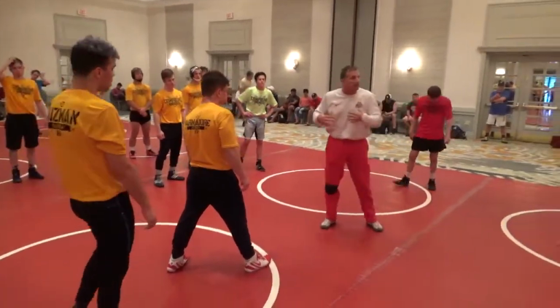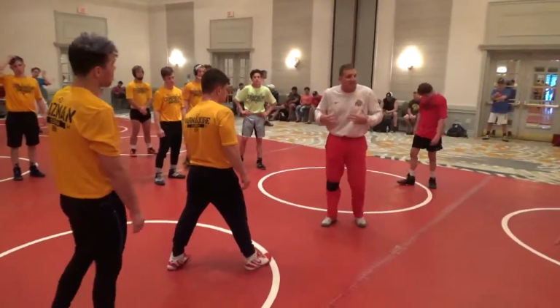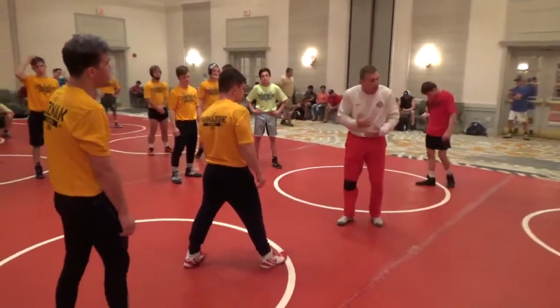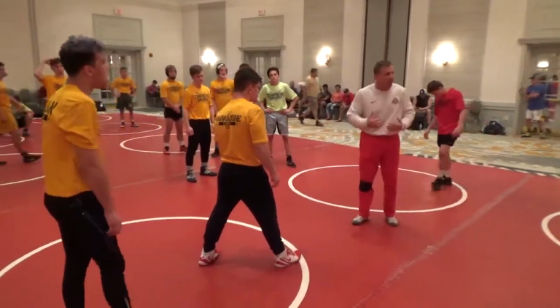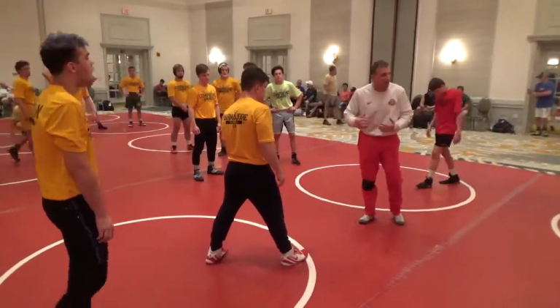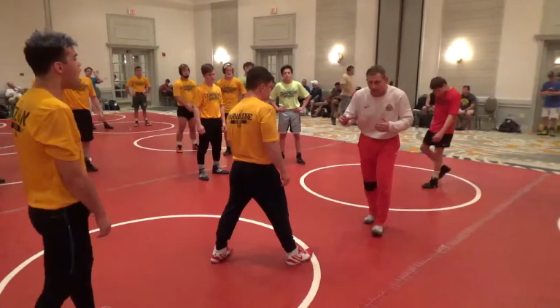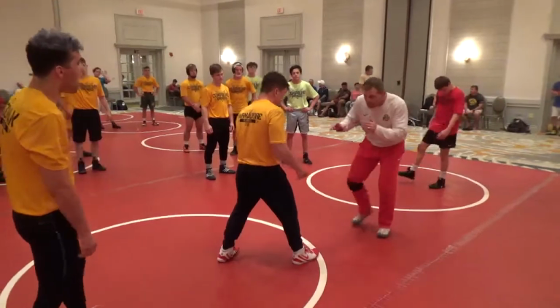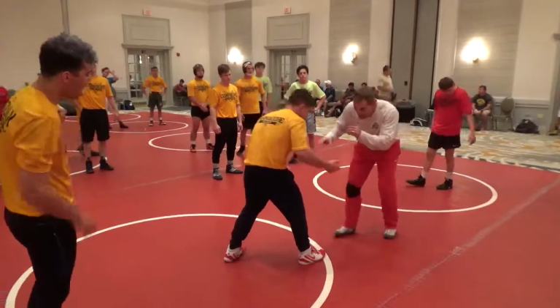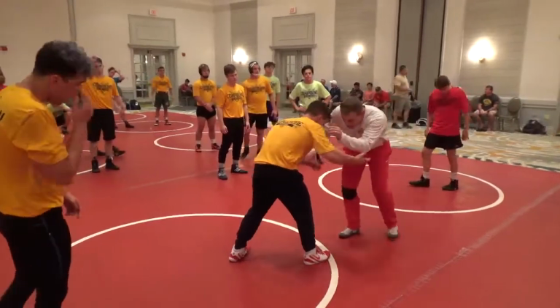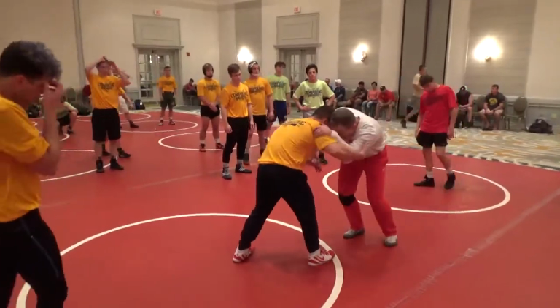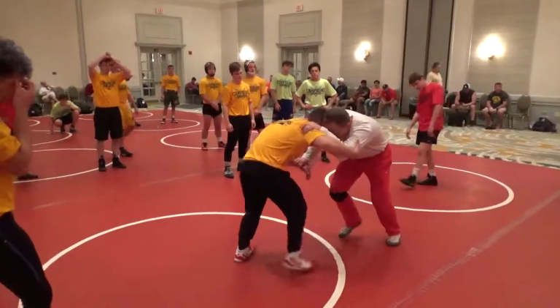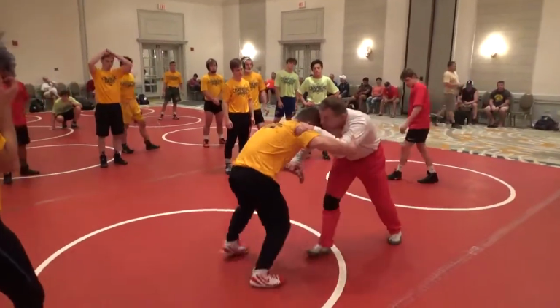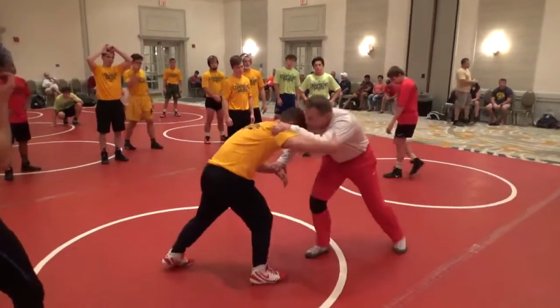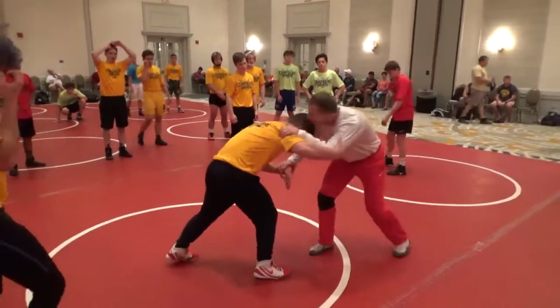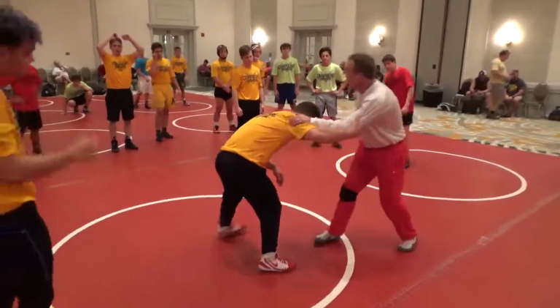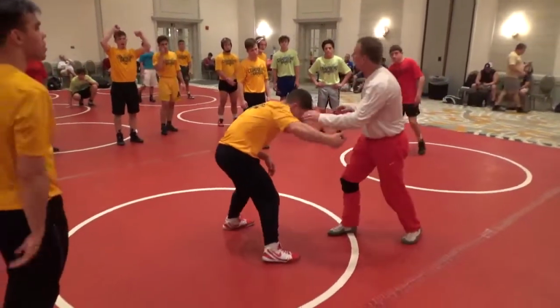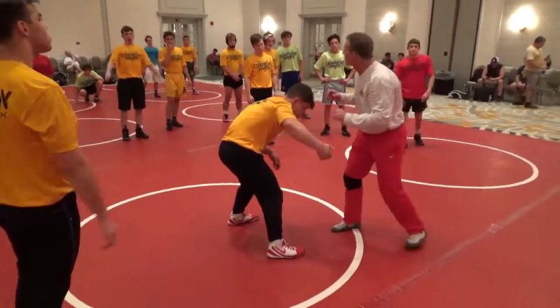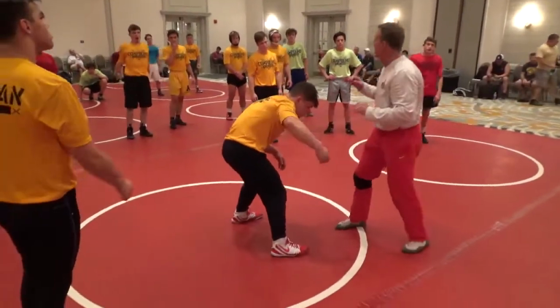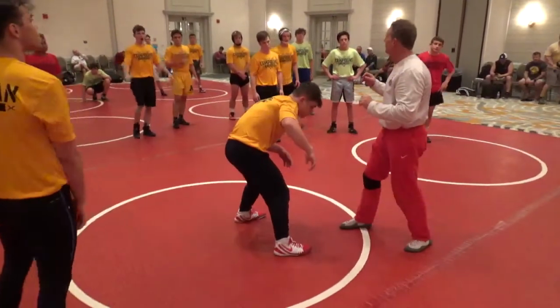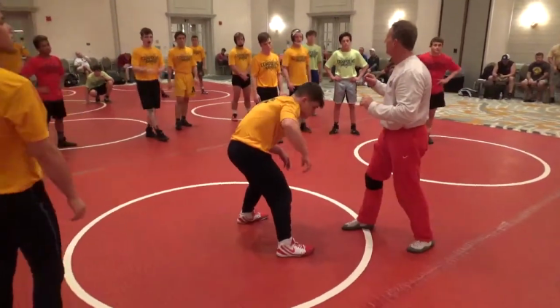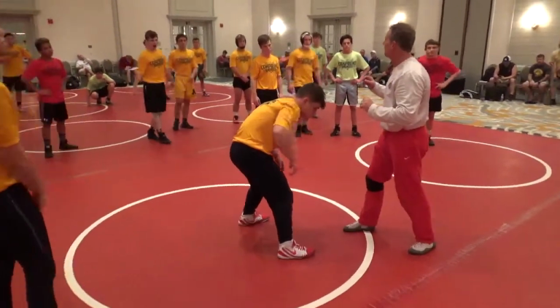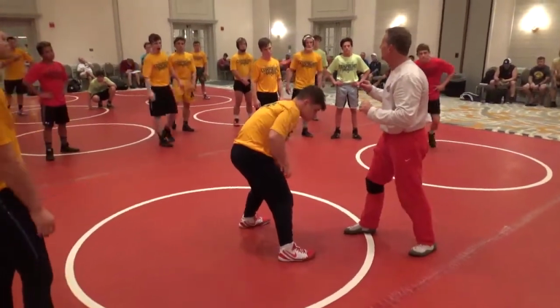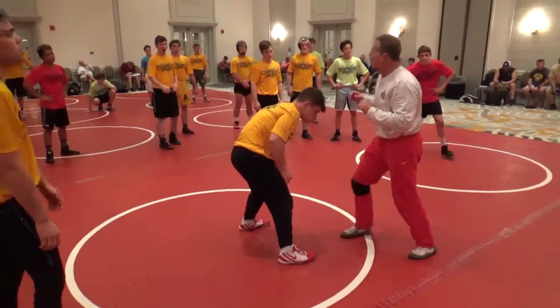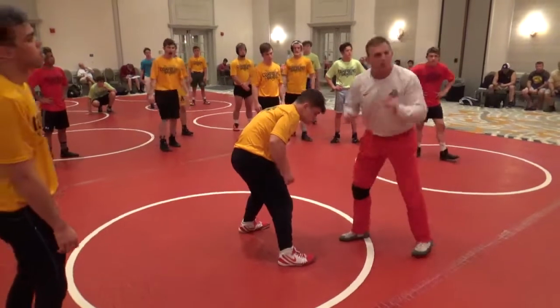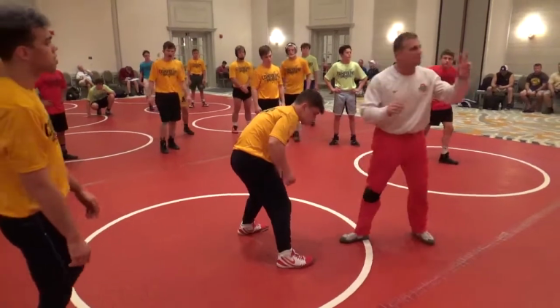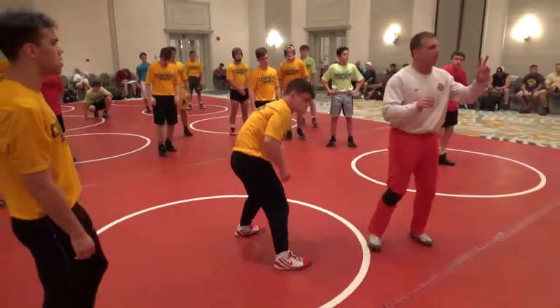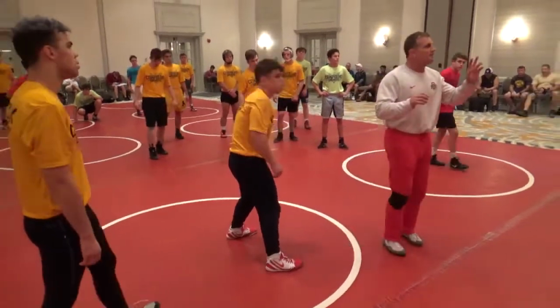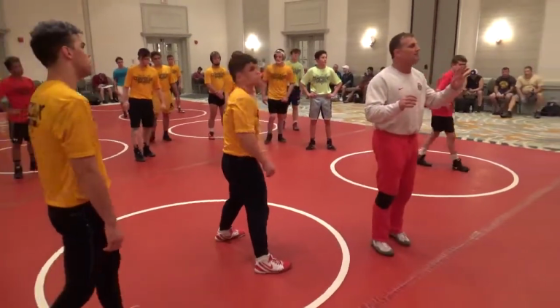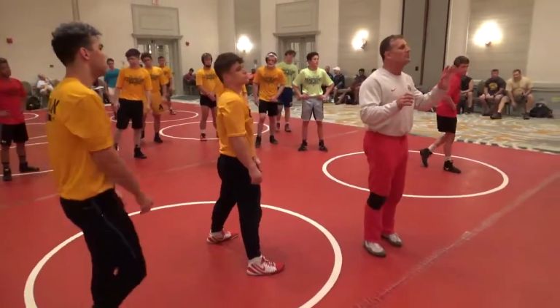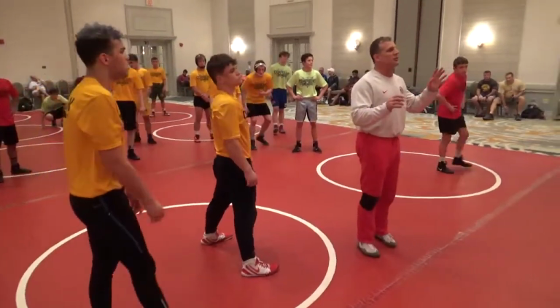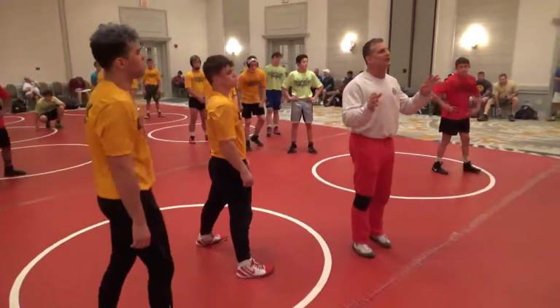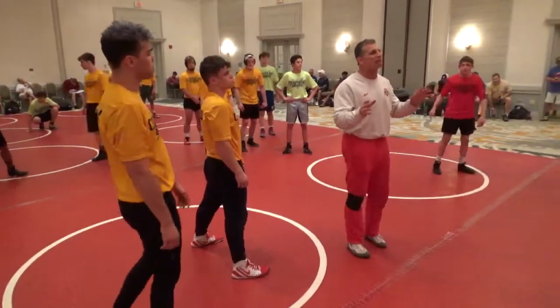If he shoots, I'll counterattack. And I push him back. Now watch — I'm going to stutter step. A little movement. Not a big movement that's going to waste energy.